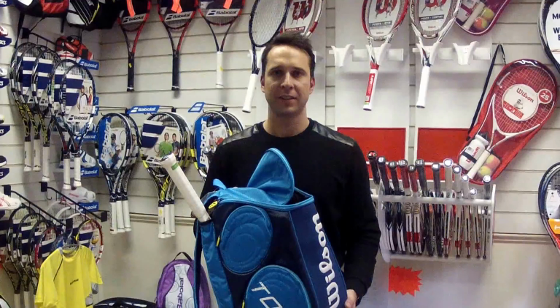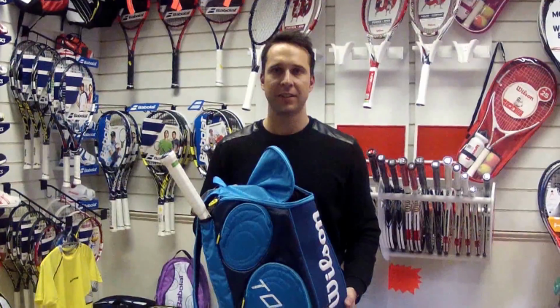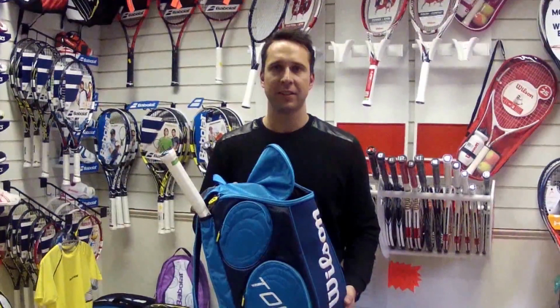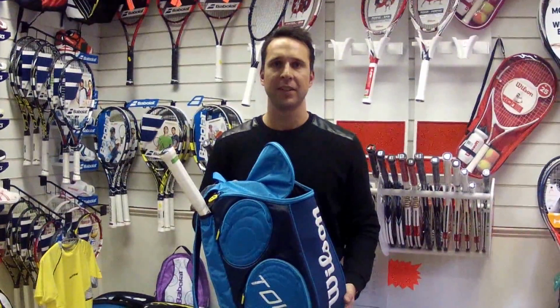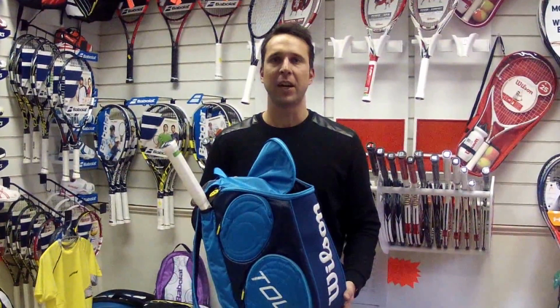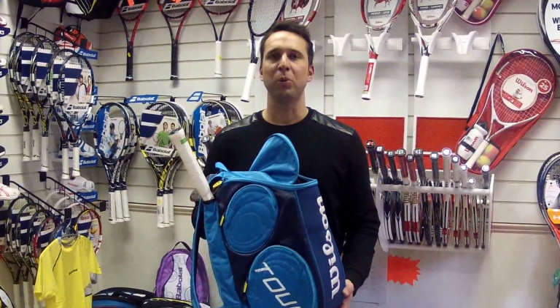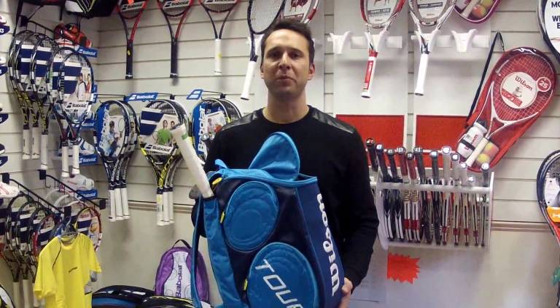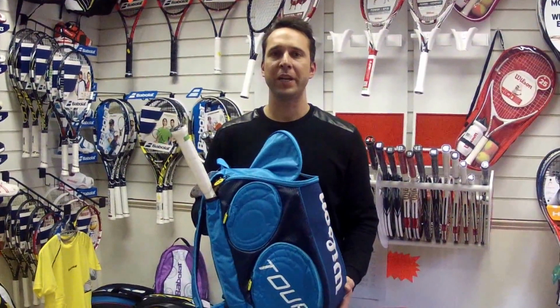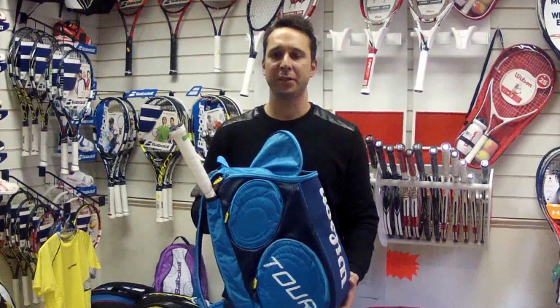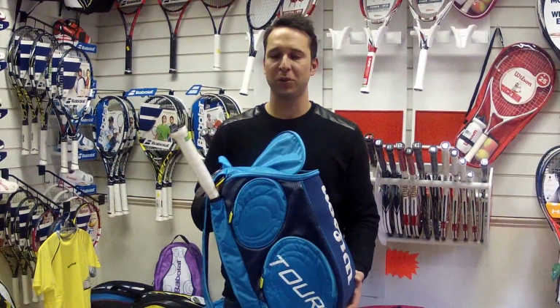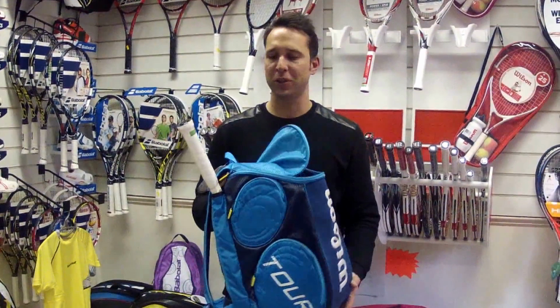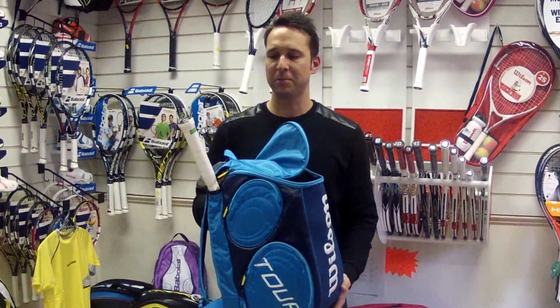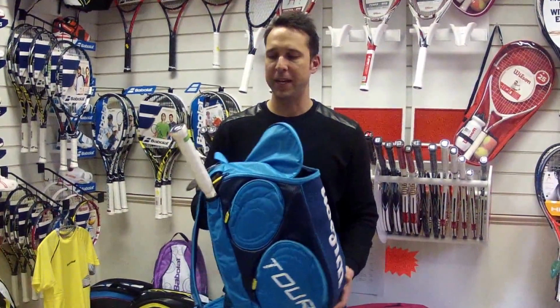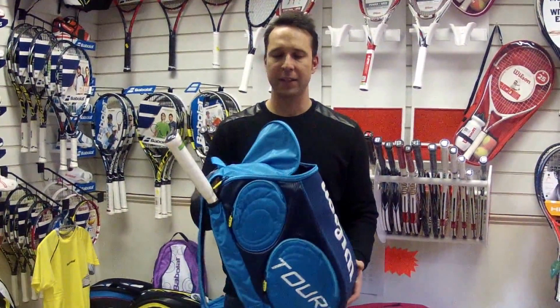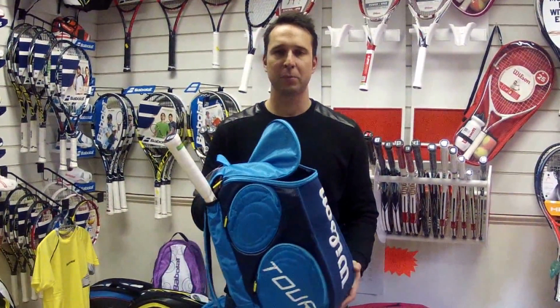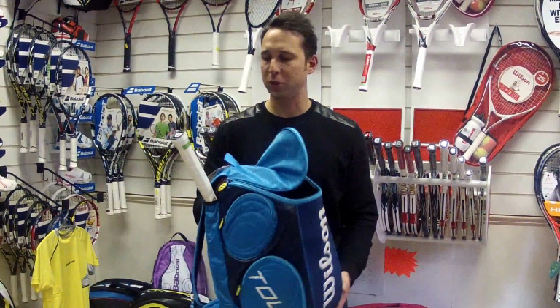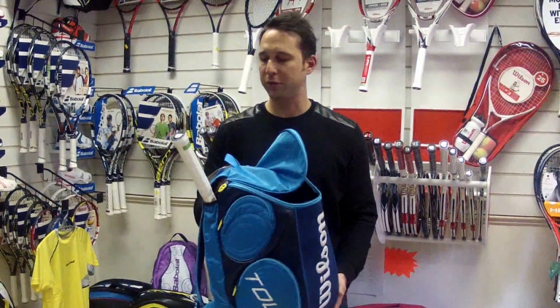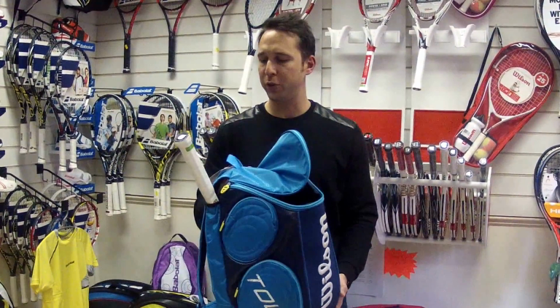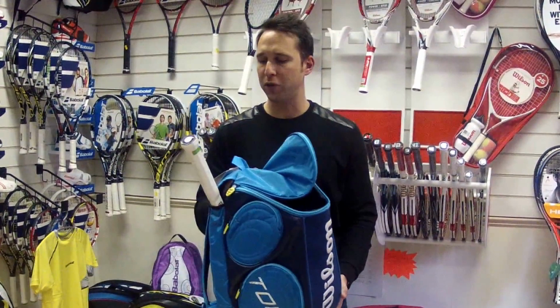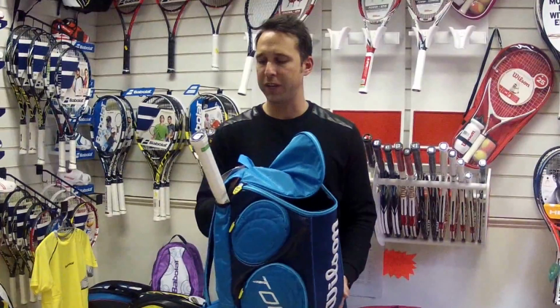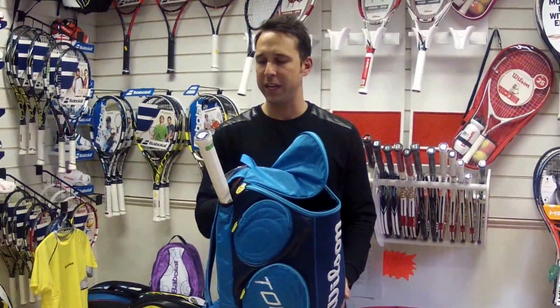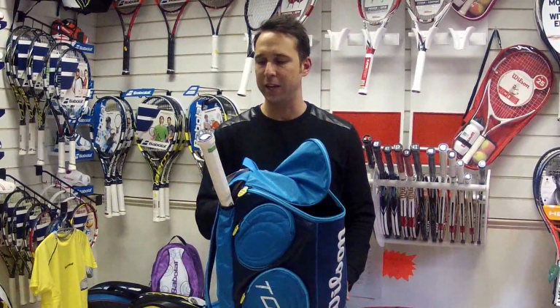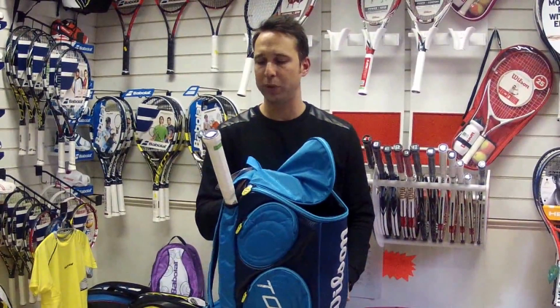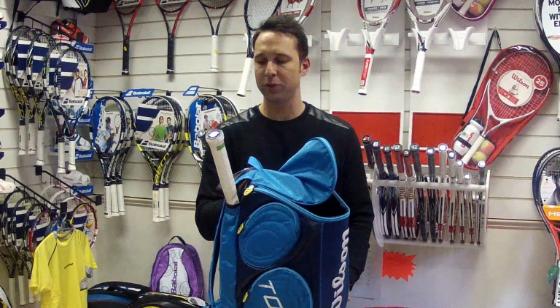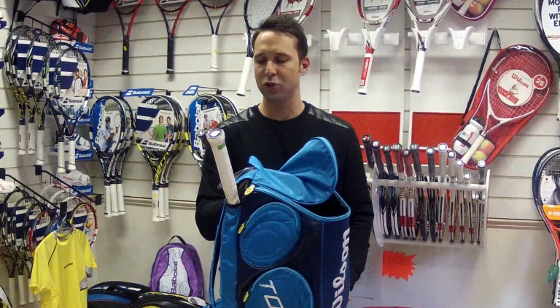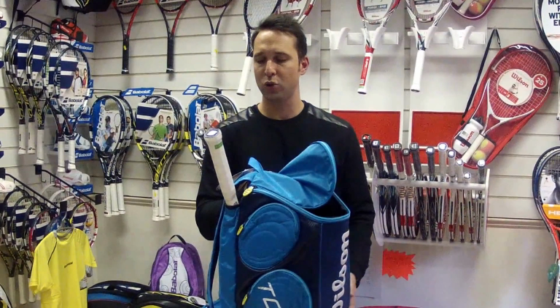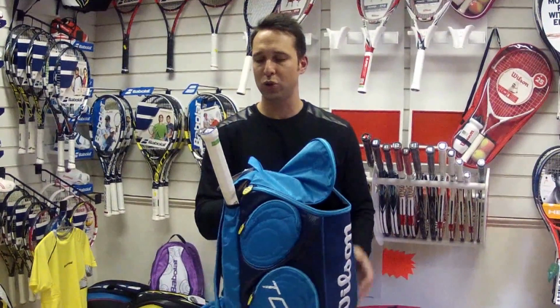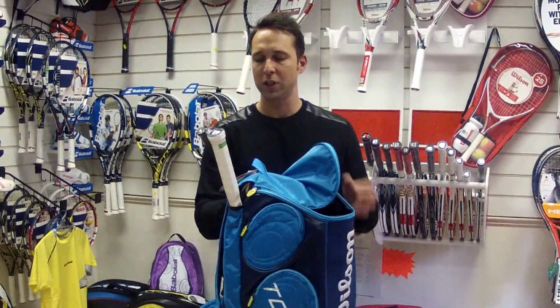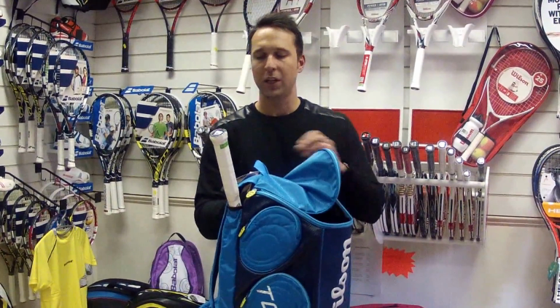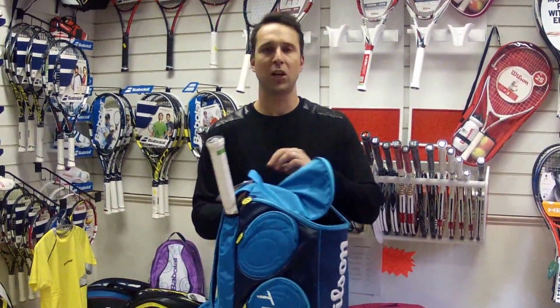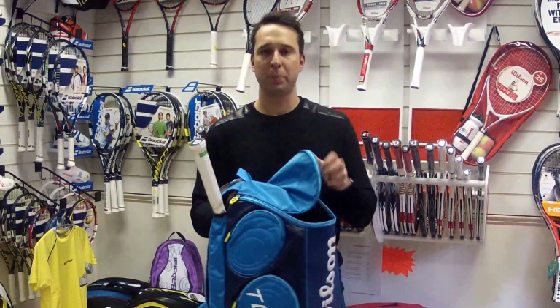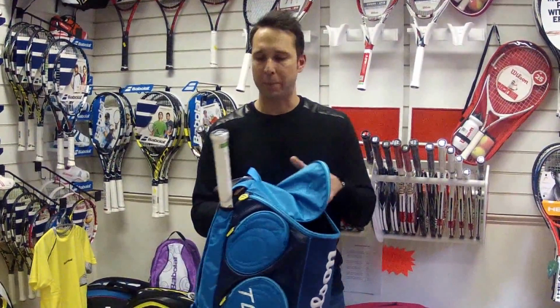Hi, I'm Paul from pdhsports.com and this is a product review of the Wilson Tour large backpack.